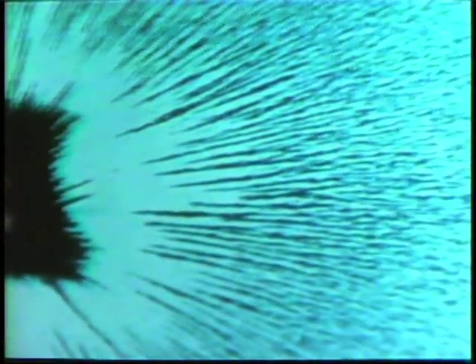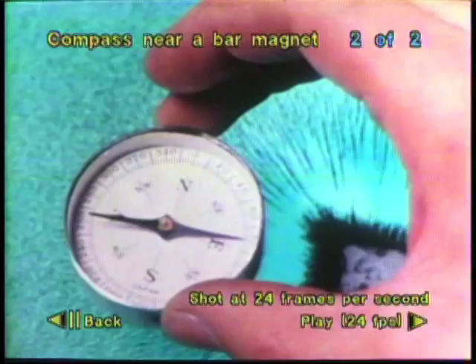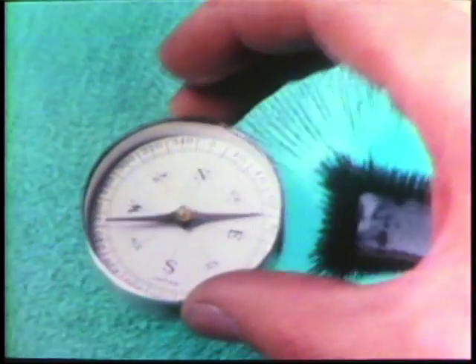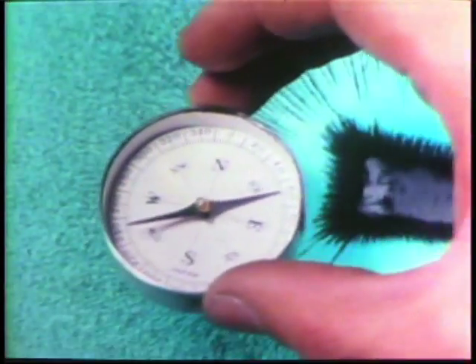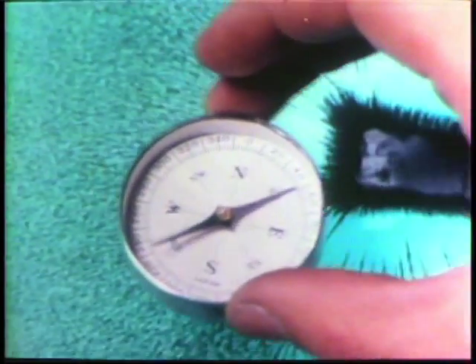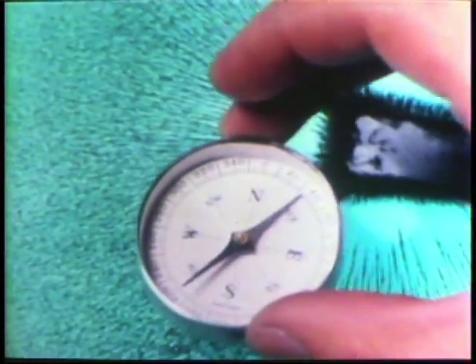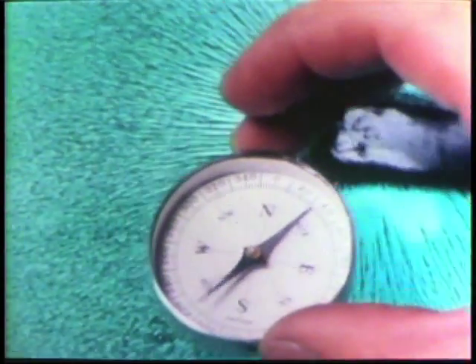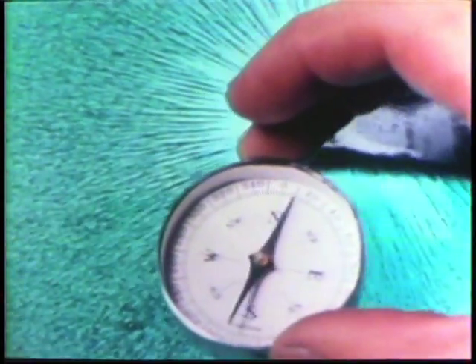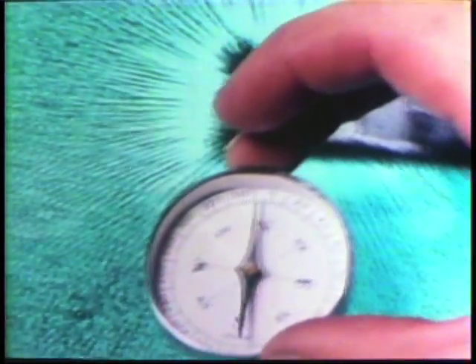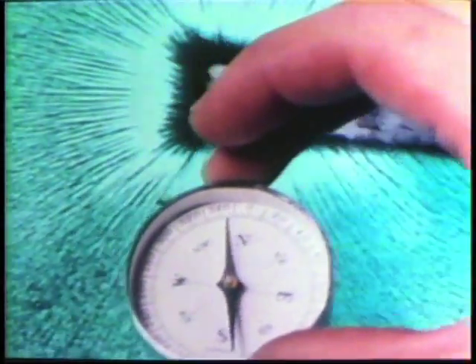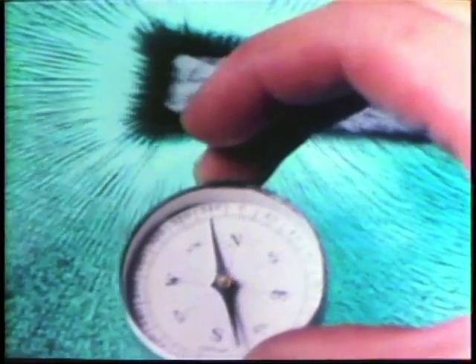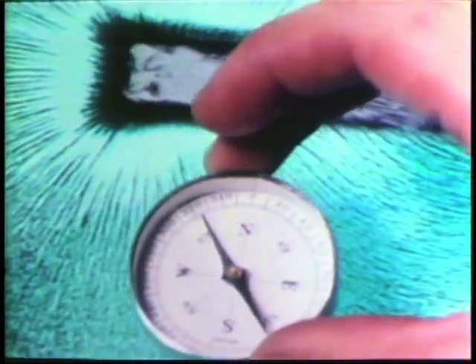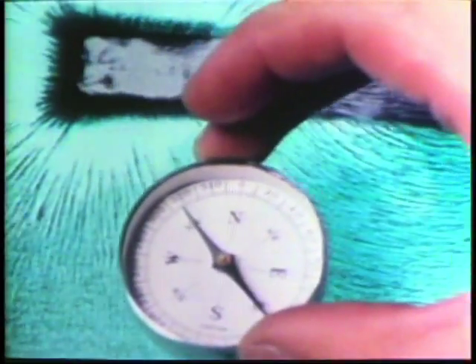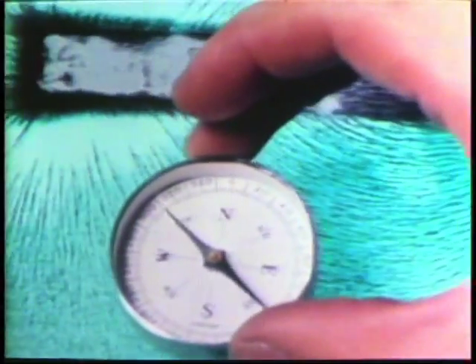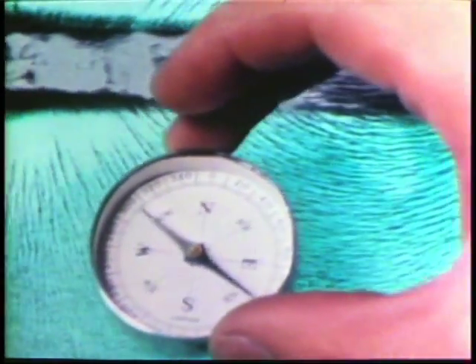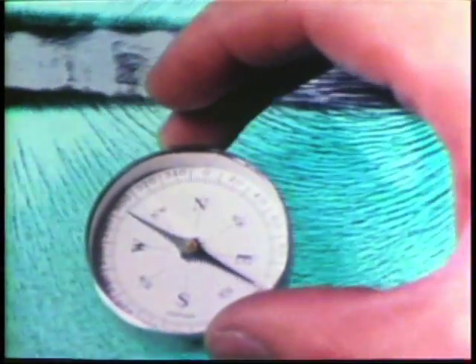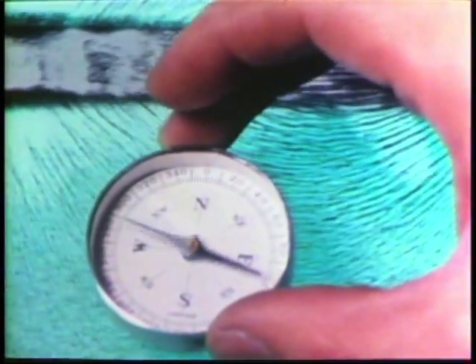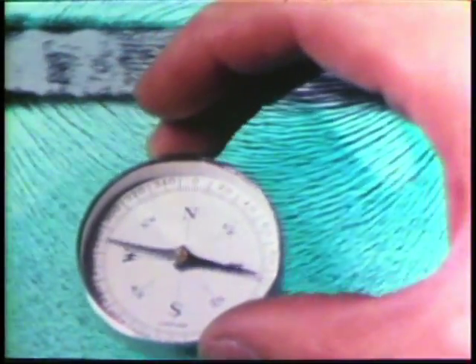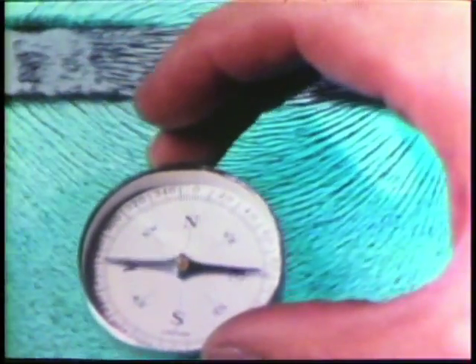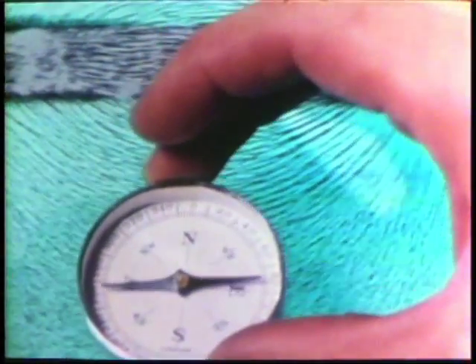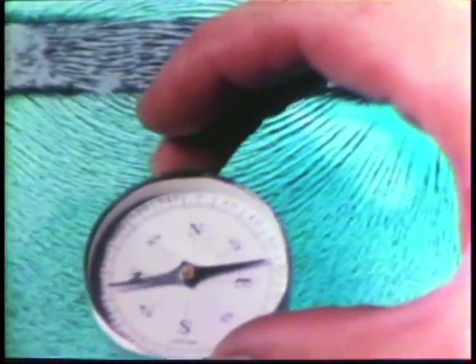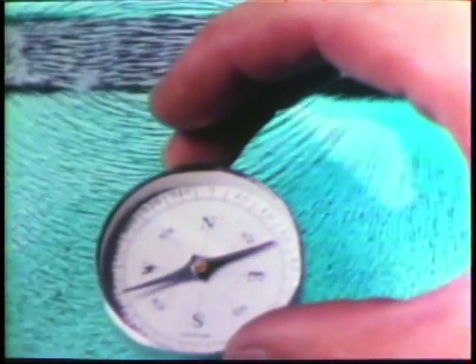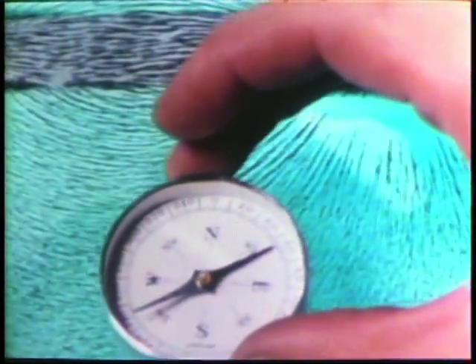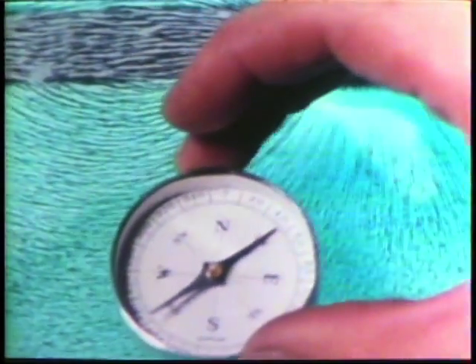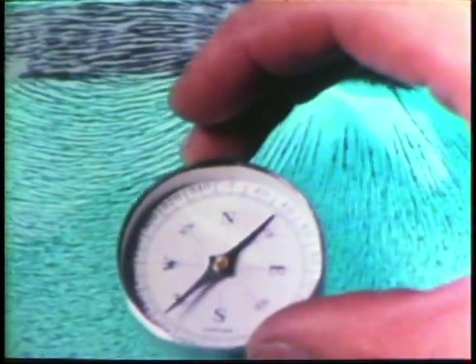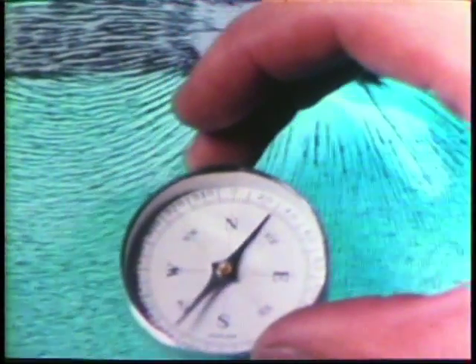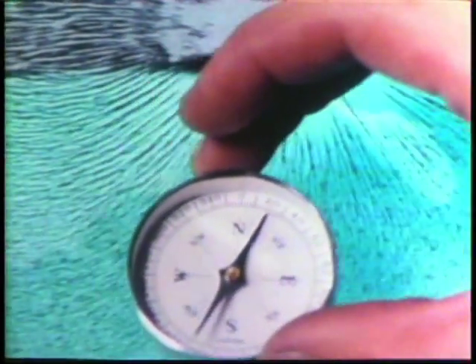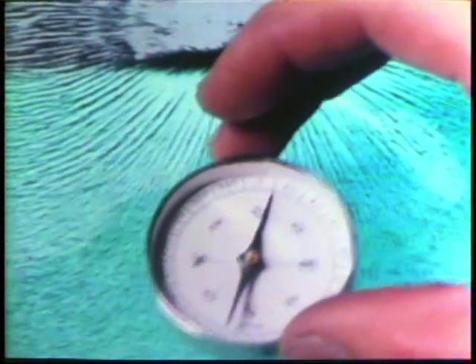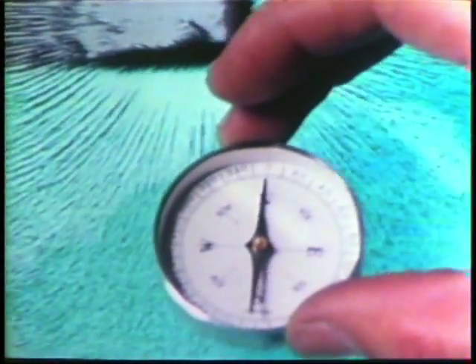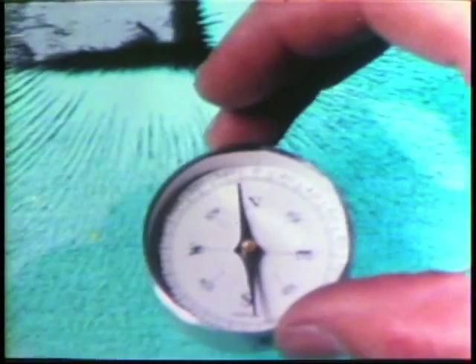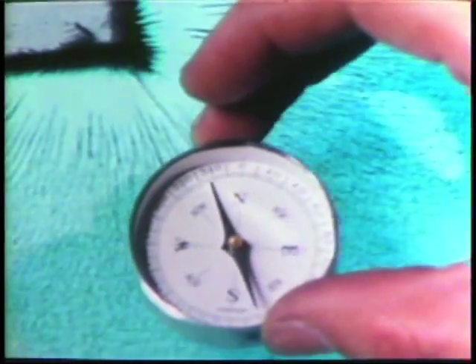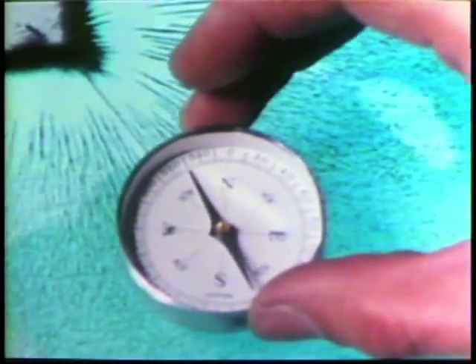Here a compass is used to show the directions of the field near a bar magnet. The north-seeking pole of the compass points to the south pole of the magnet.